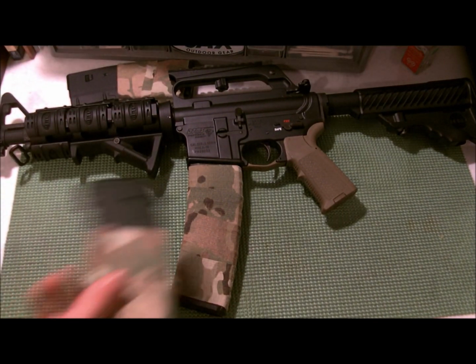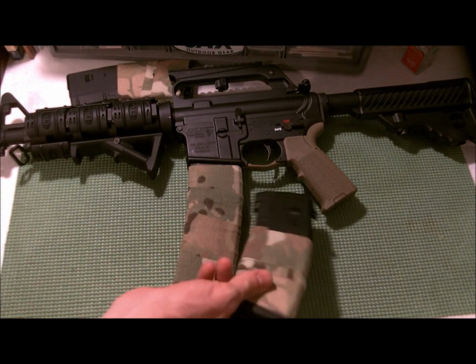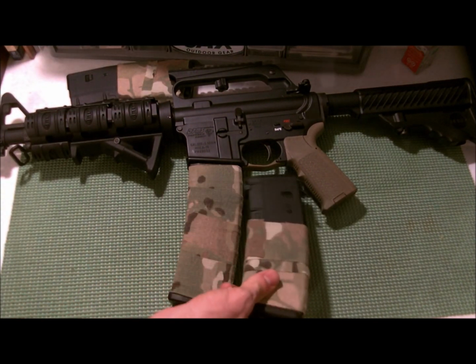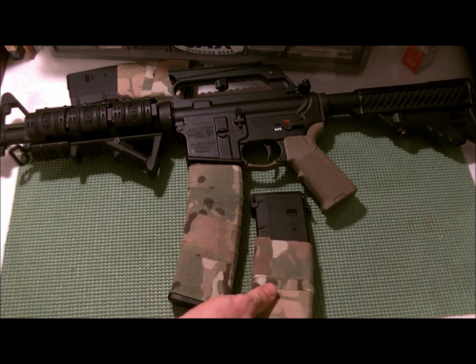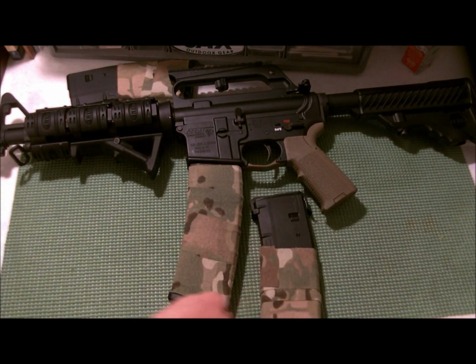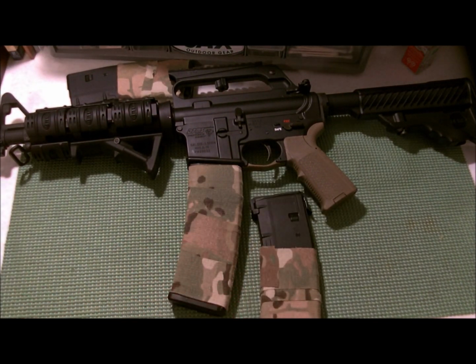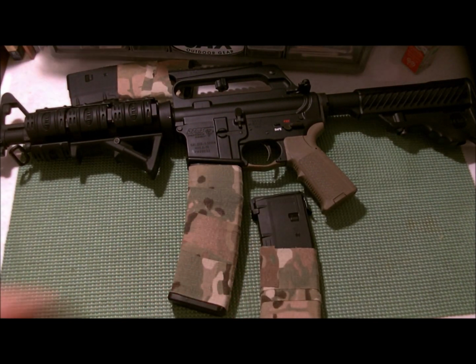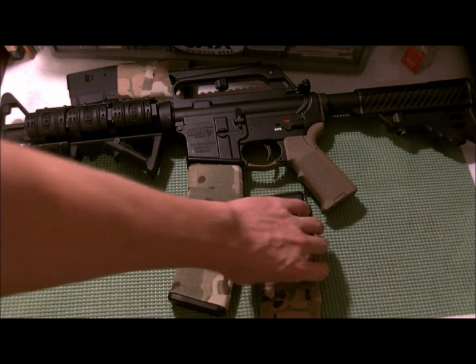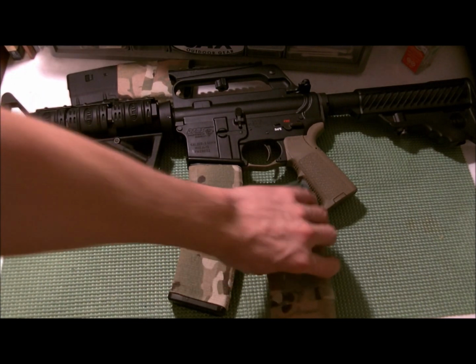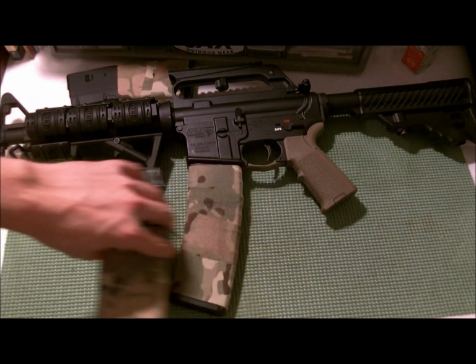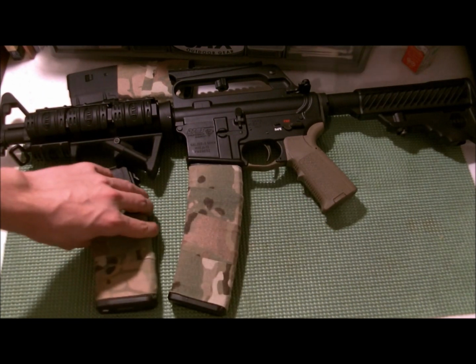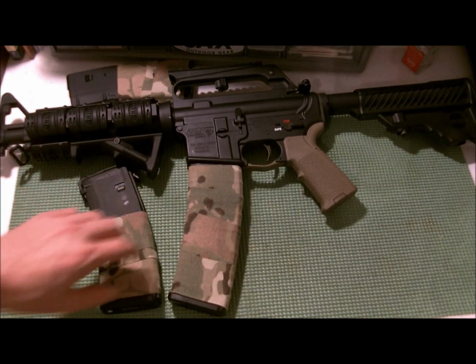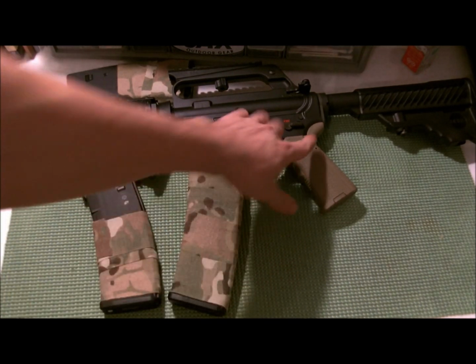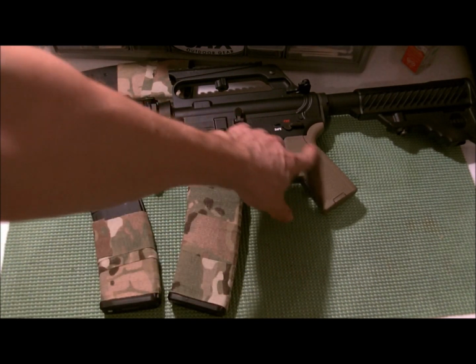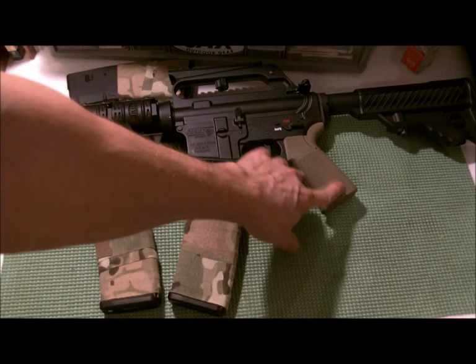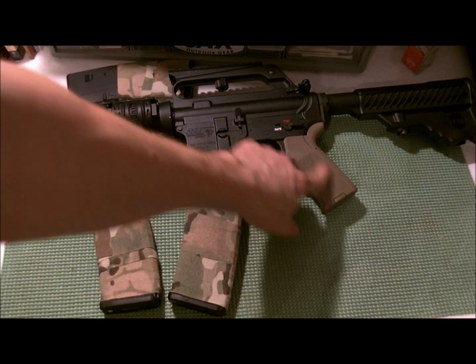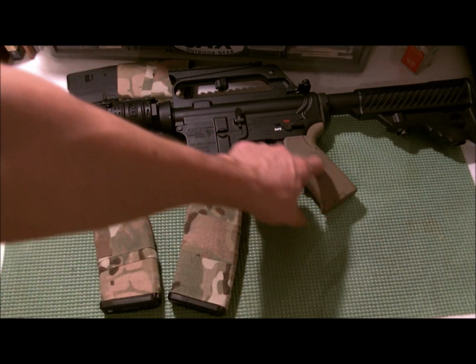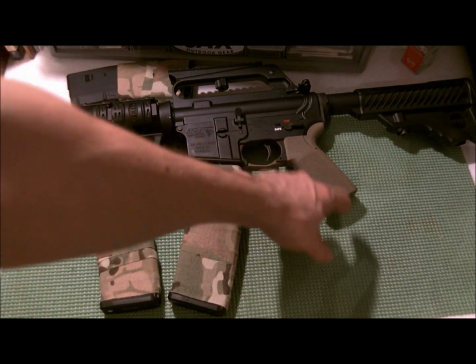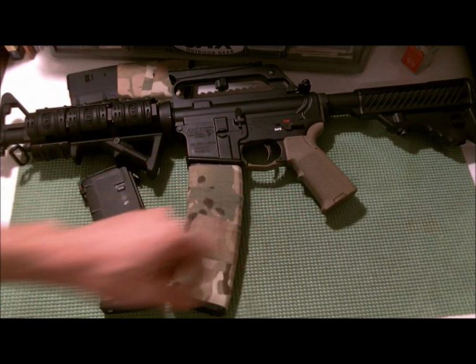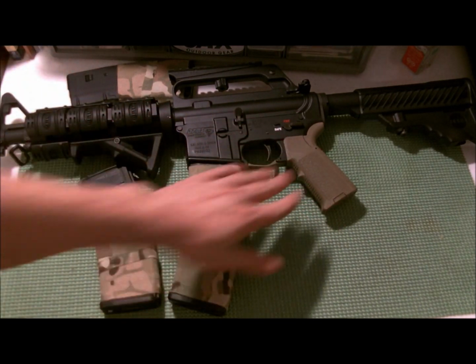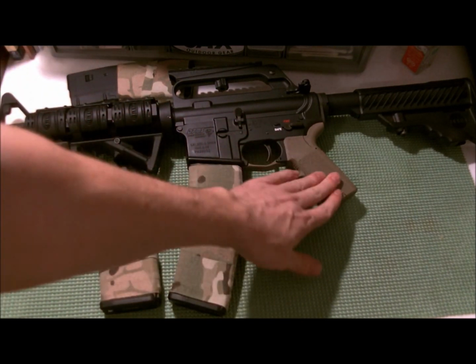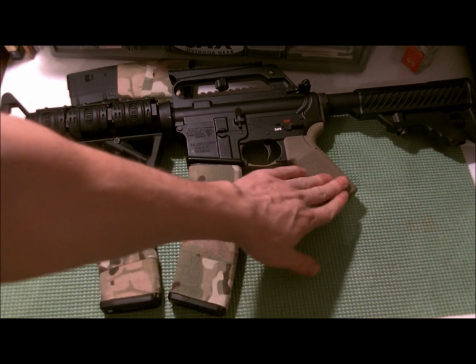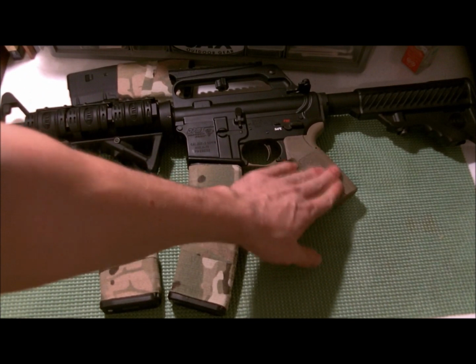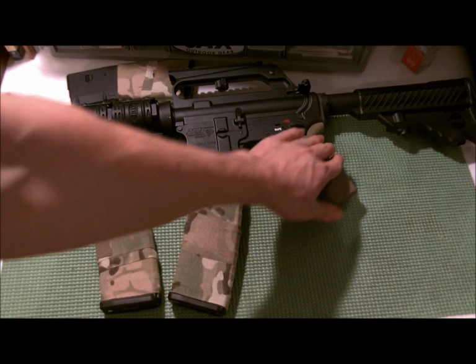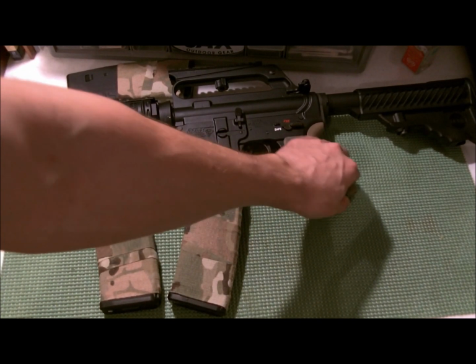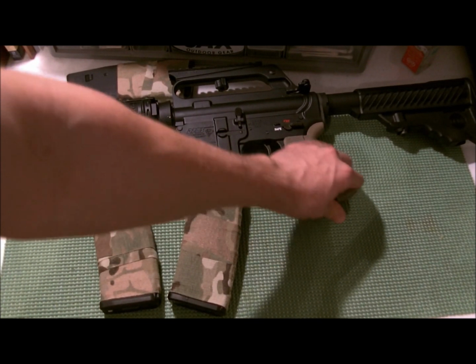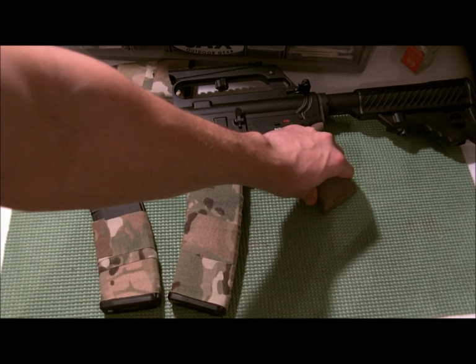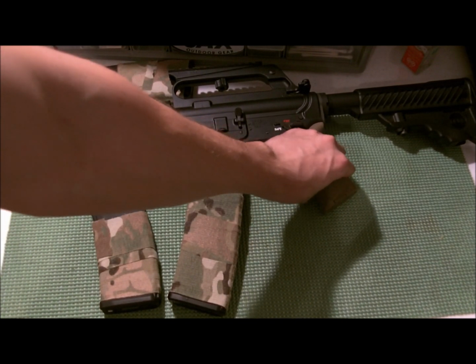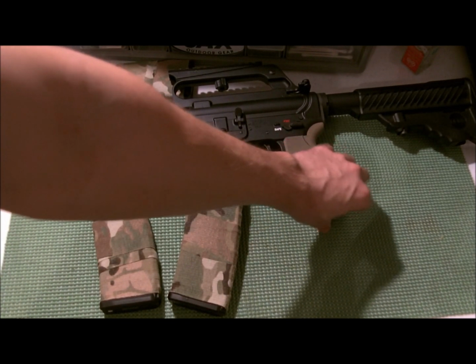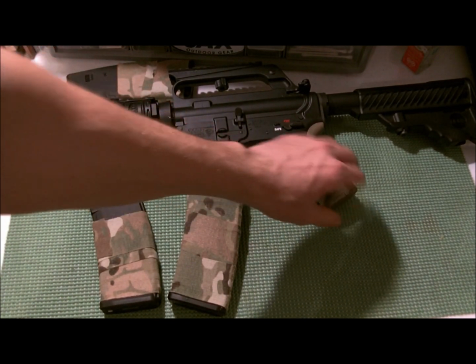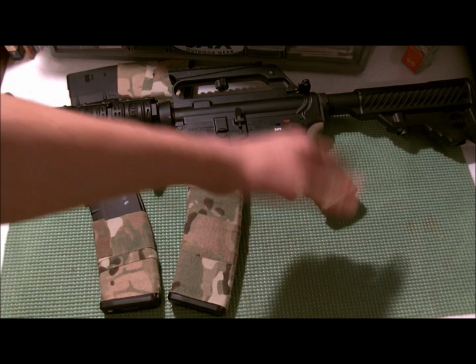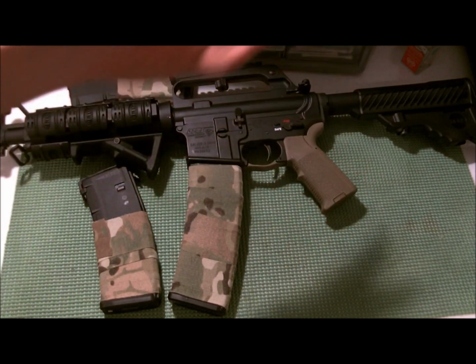I did a couple of P-mags in it. I was gonna do the grip of this, but I like the stippling of it already and I don't feel like making it any different.